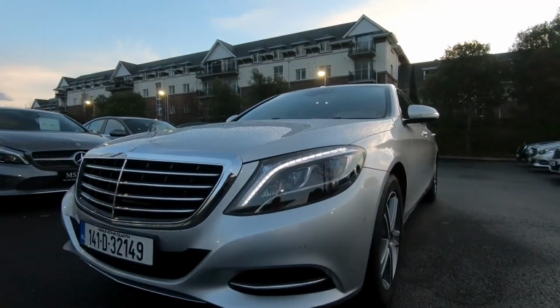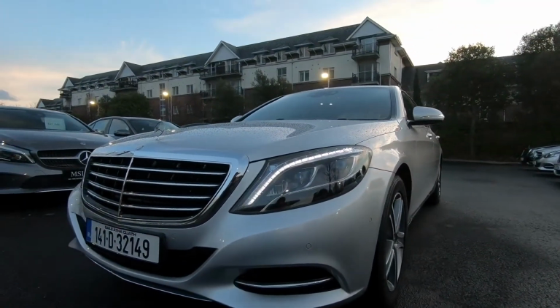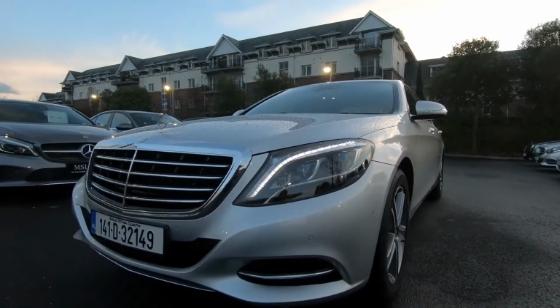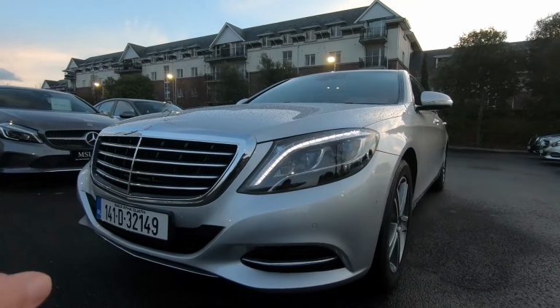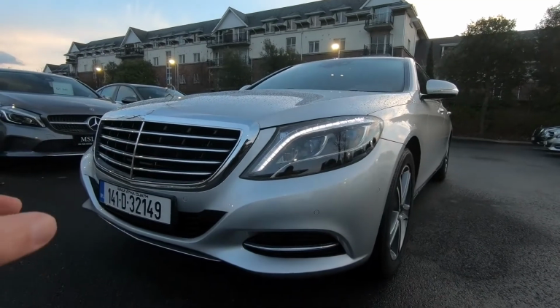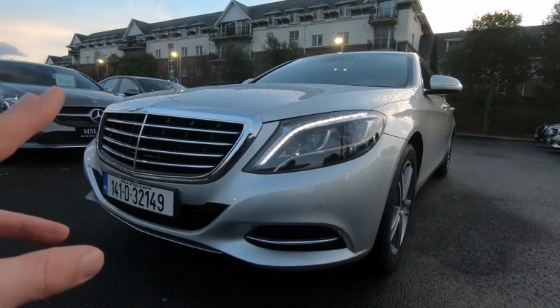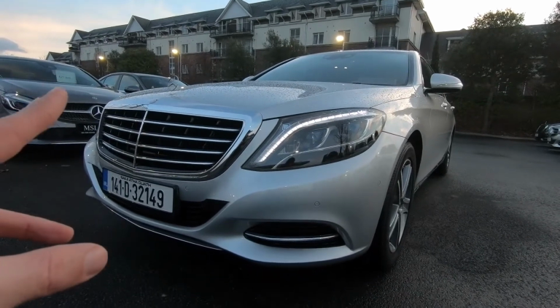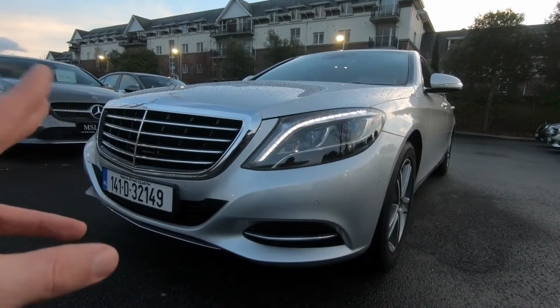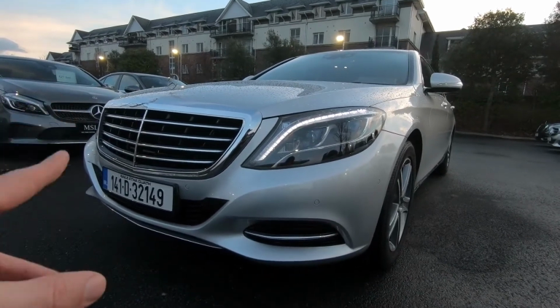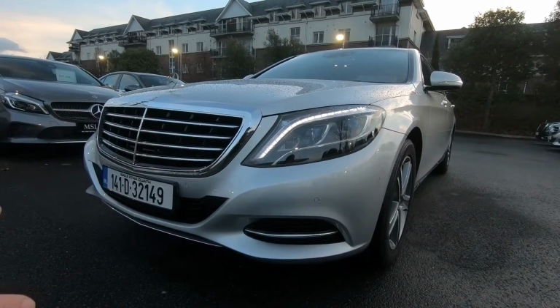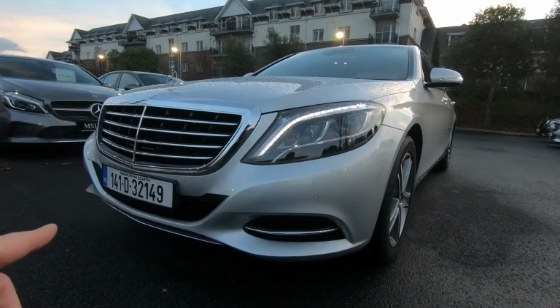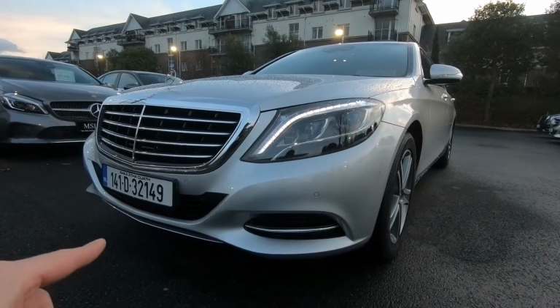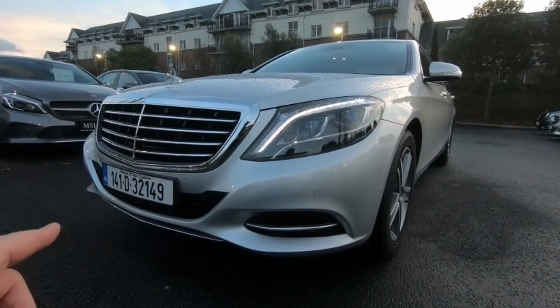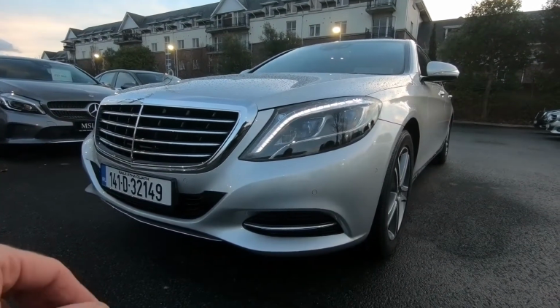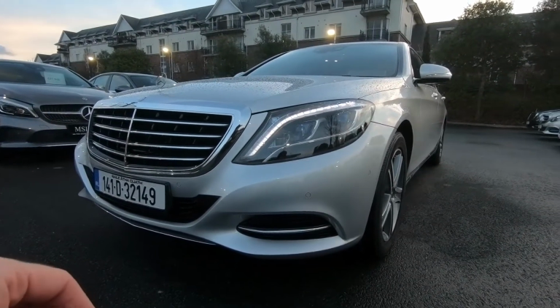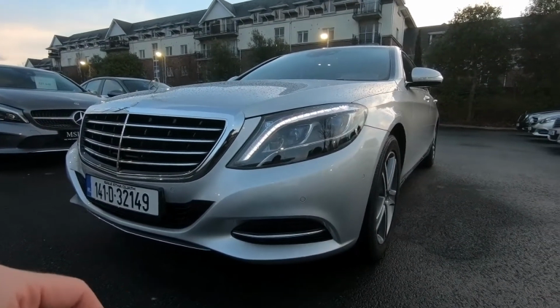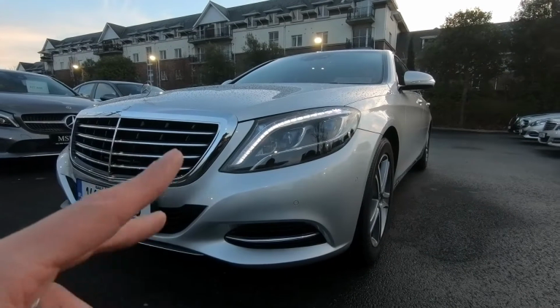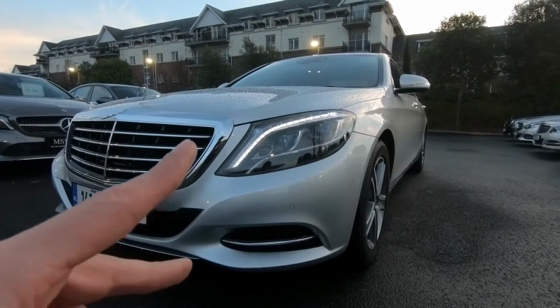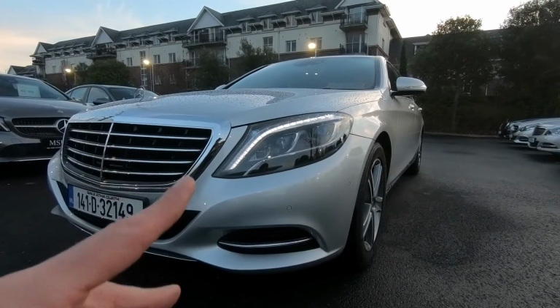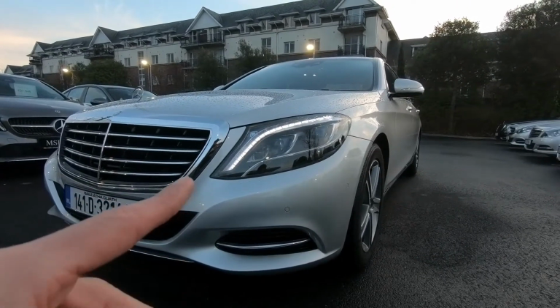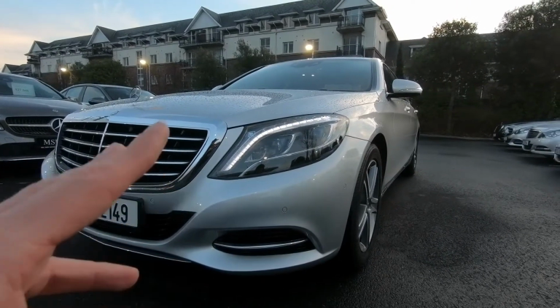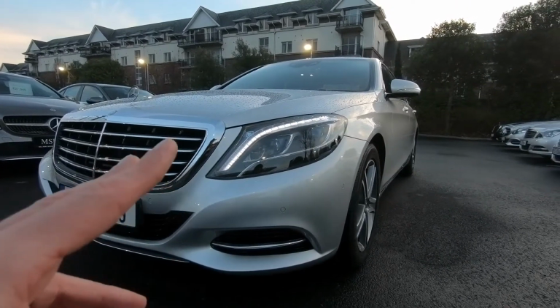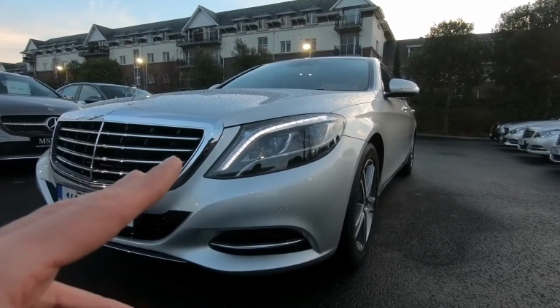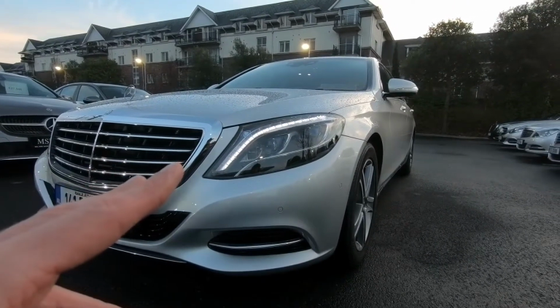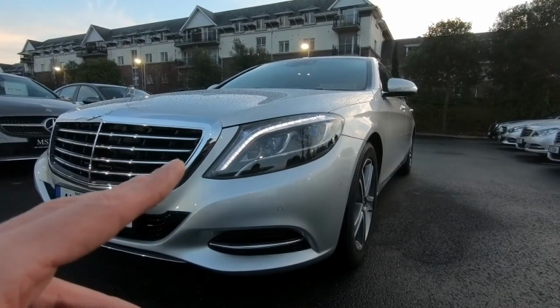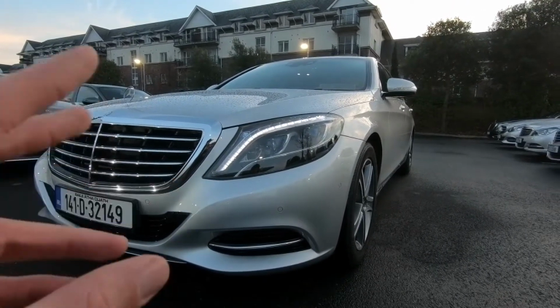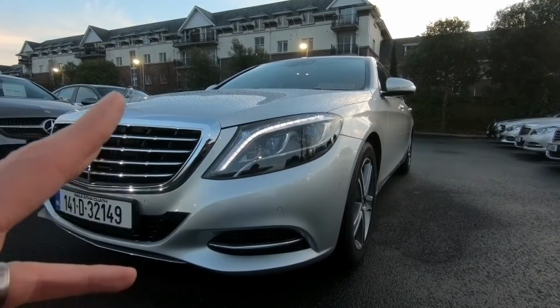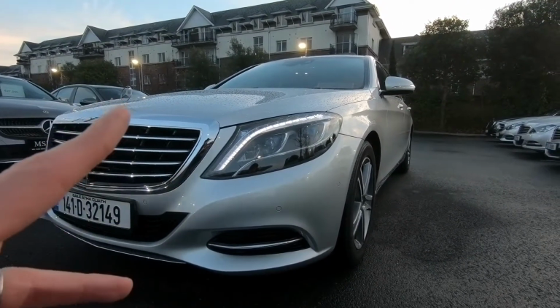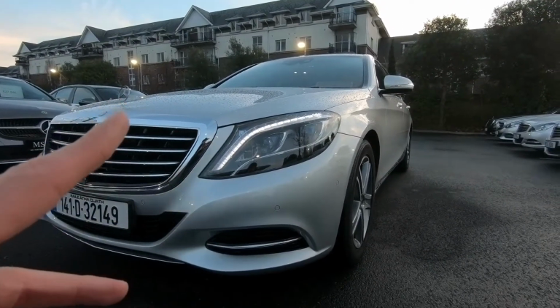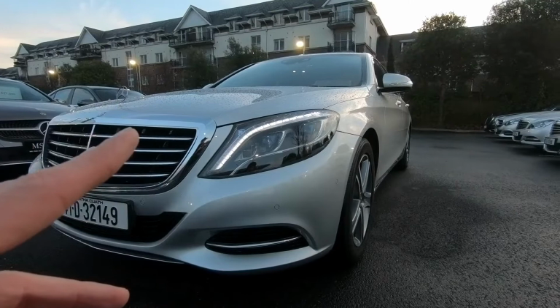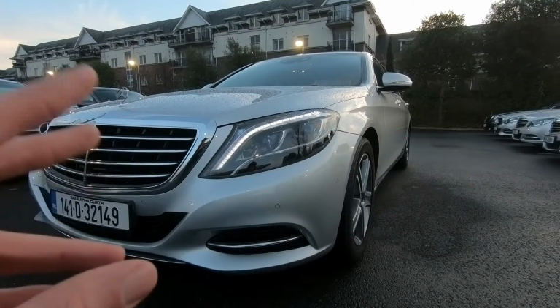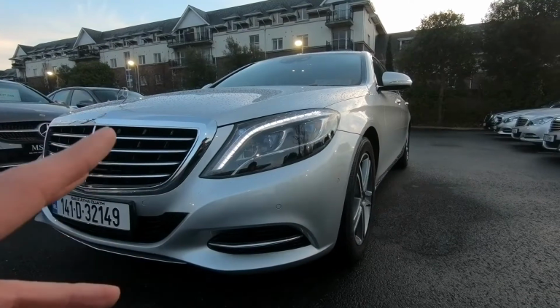At the front, you can see there's lots of chrome in the grille. You have your chrome underneath the bottom of the bumper. One major safety feature is that it has the full LED headlights, so they're much safer for driving at nighttime and they're much brighter.